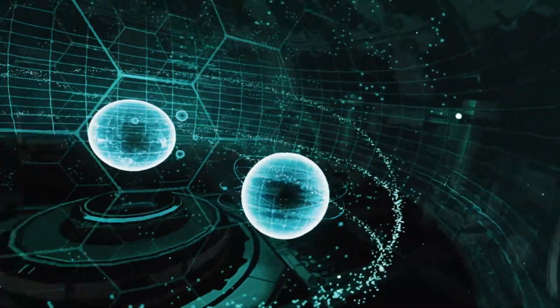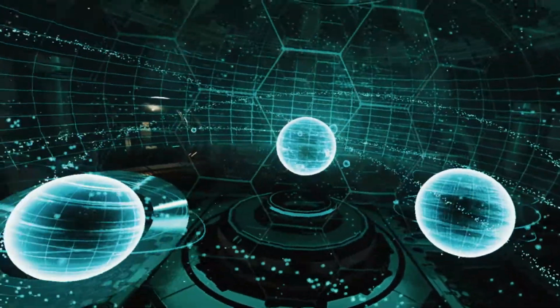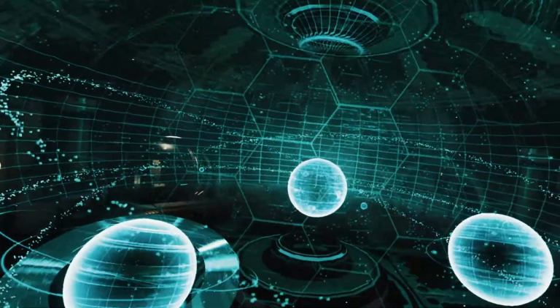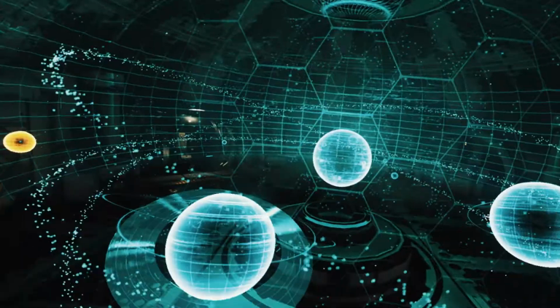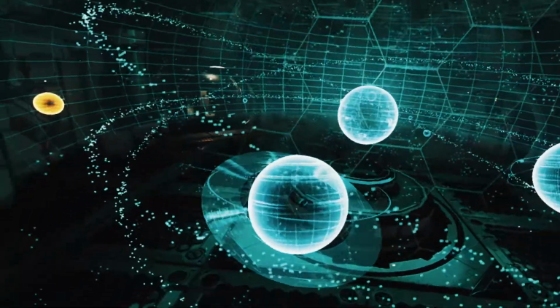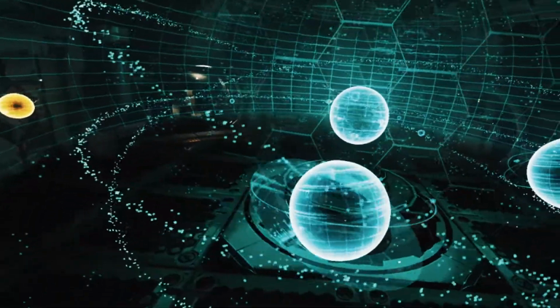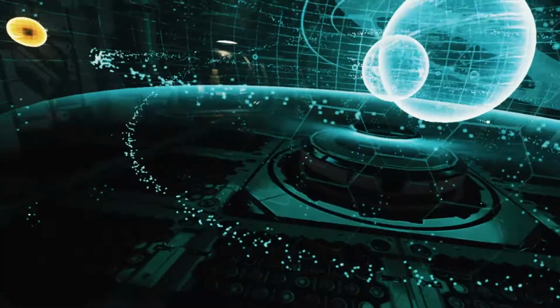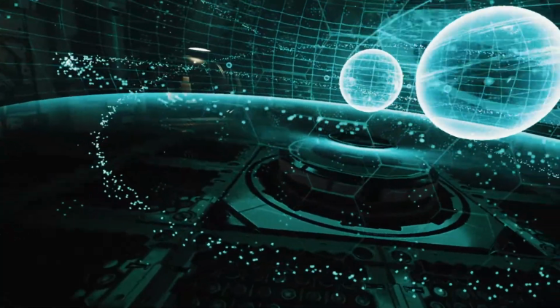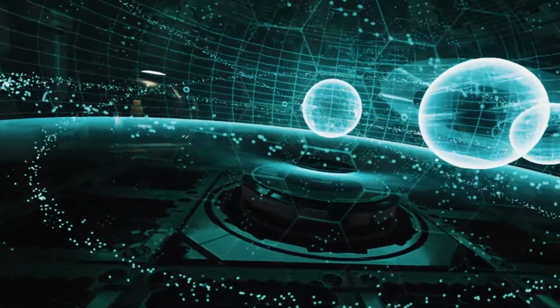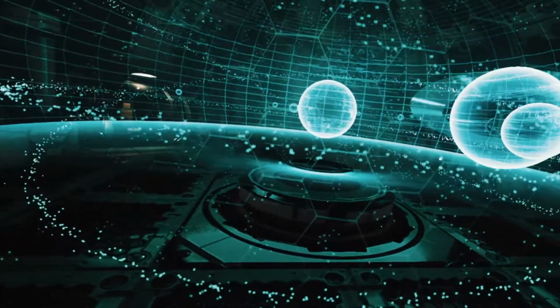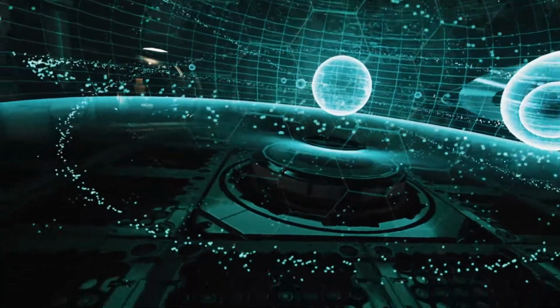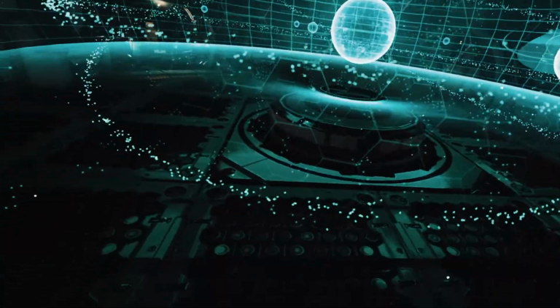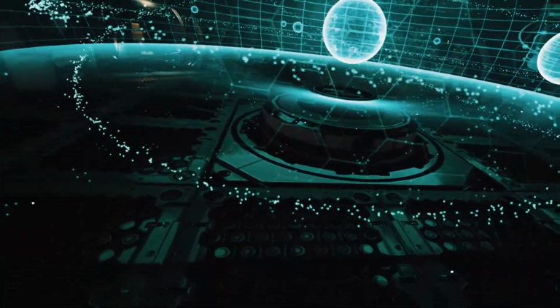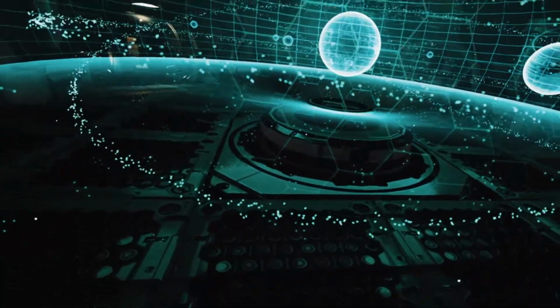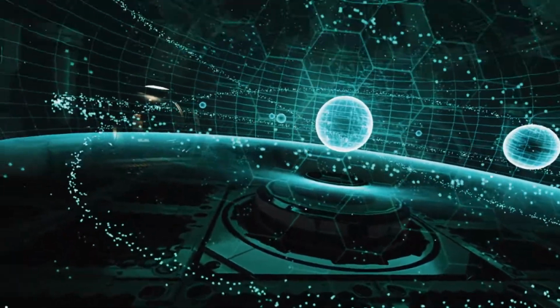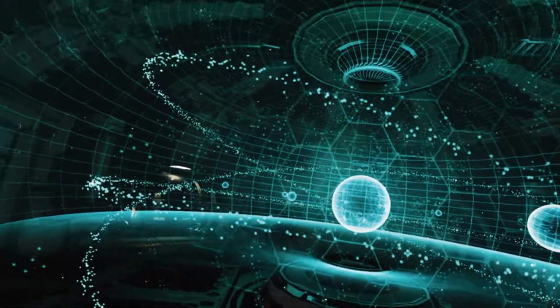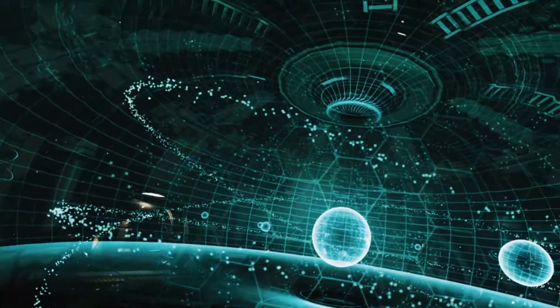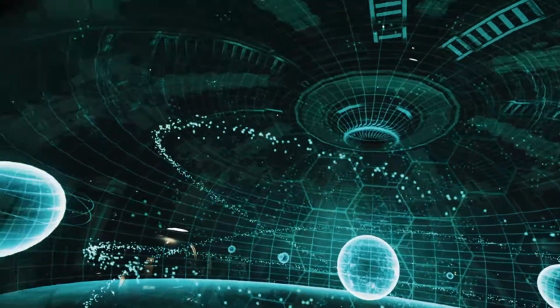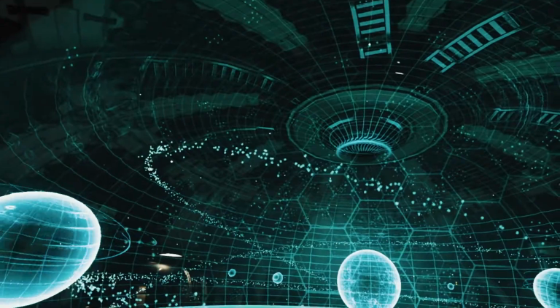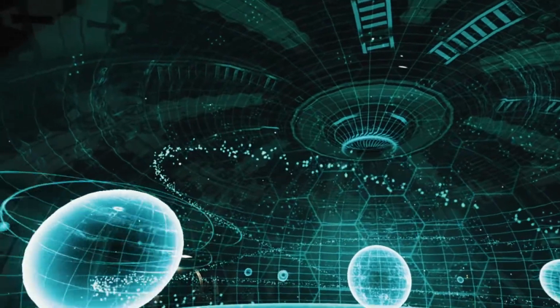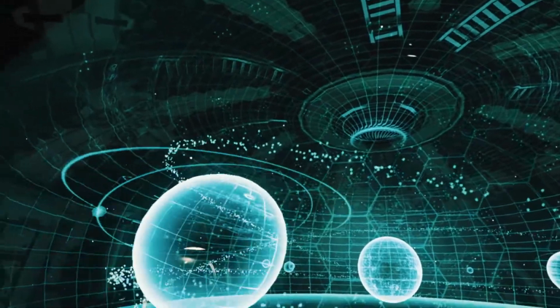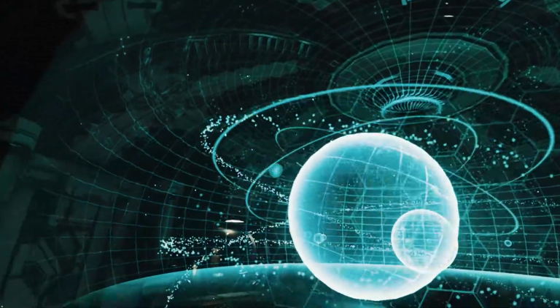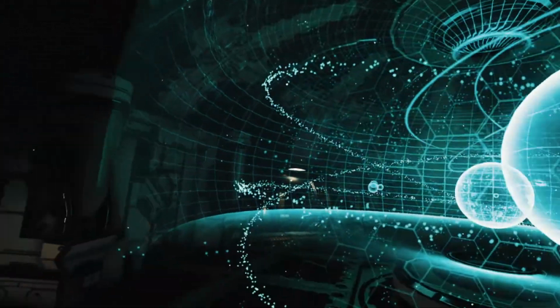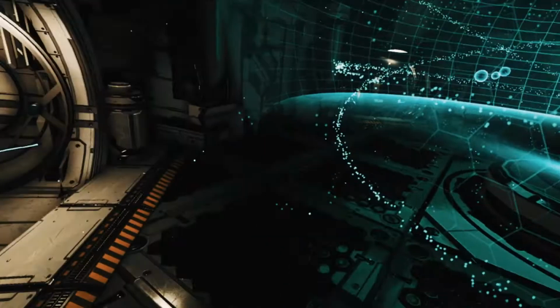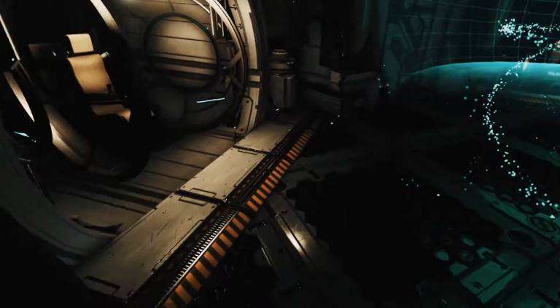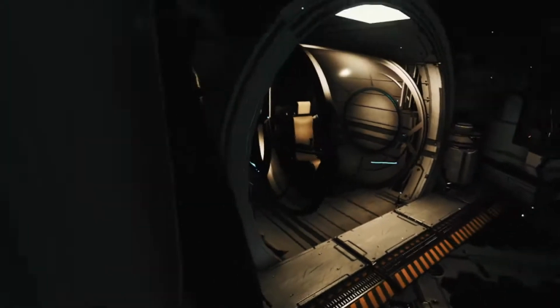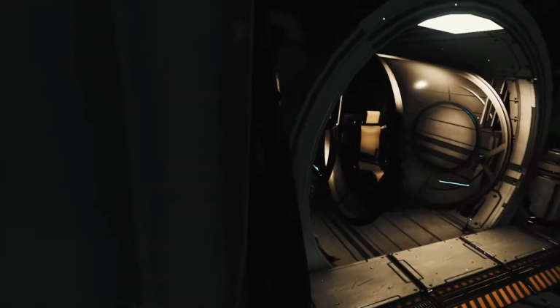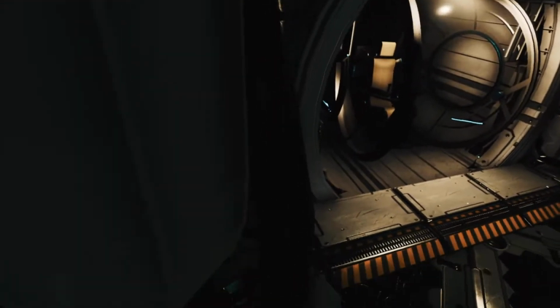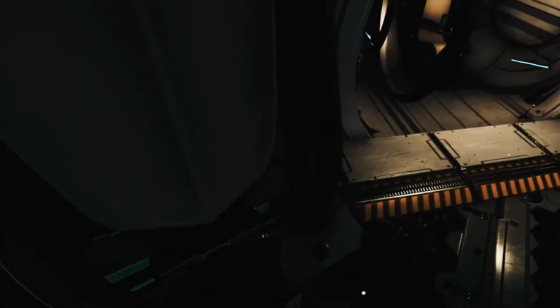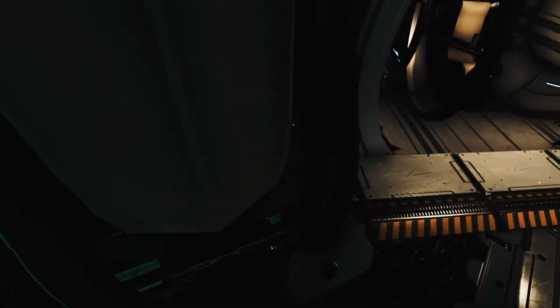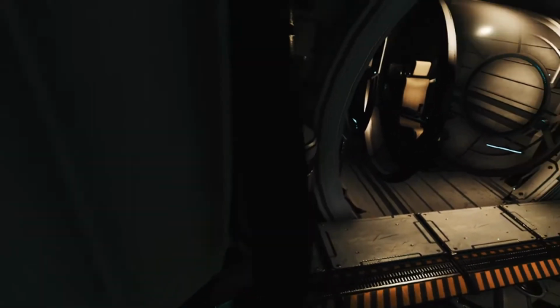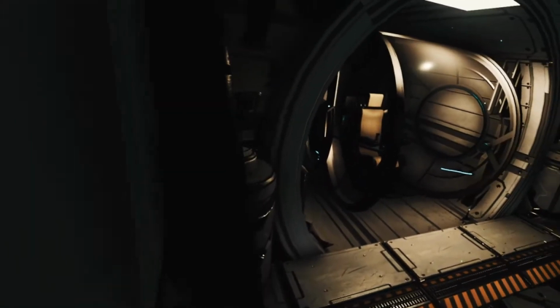We'll start our journey from Neptune, the farthest planet from the sun. We're flying a new generation spacecraft which can reach incredible speeds.